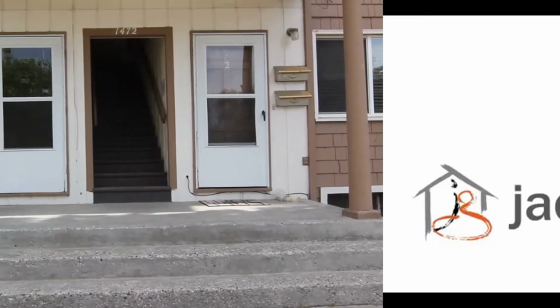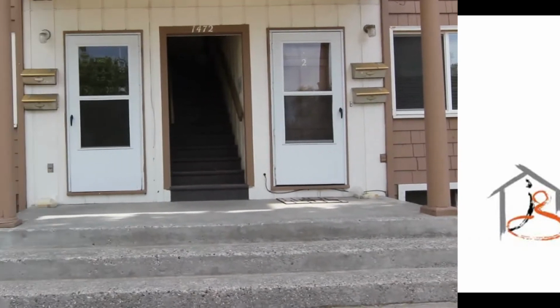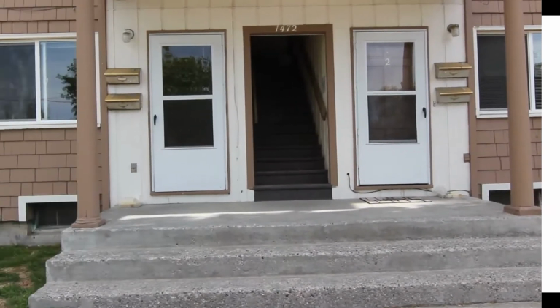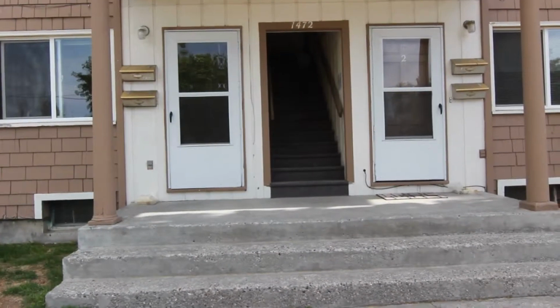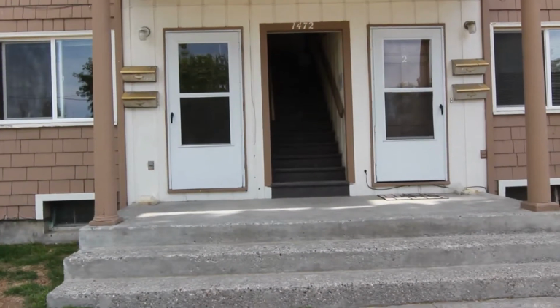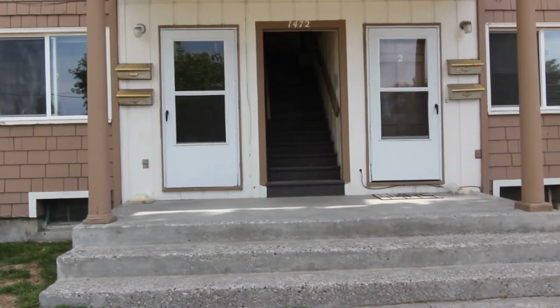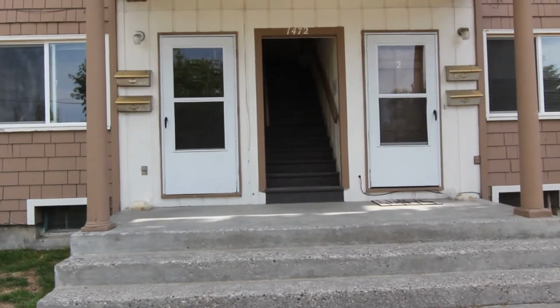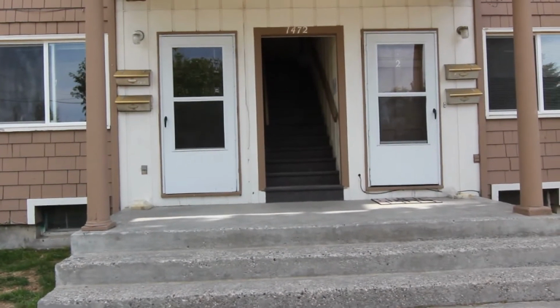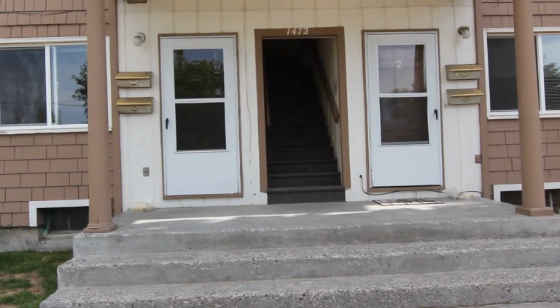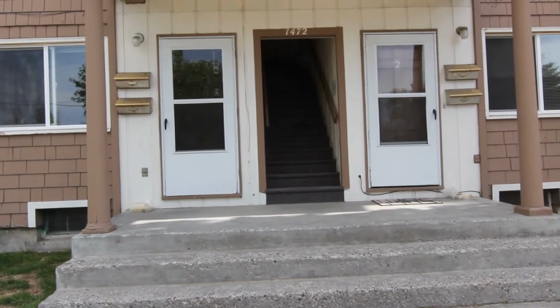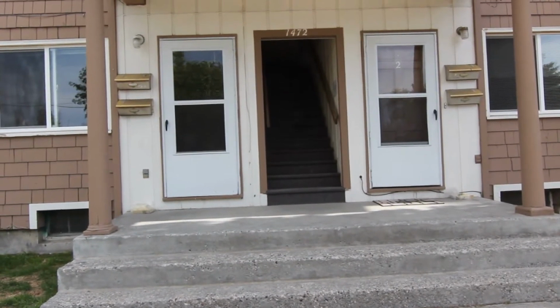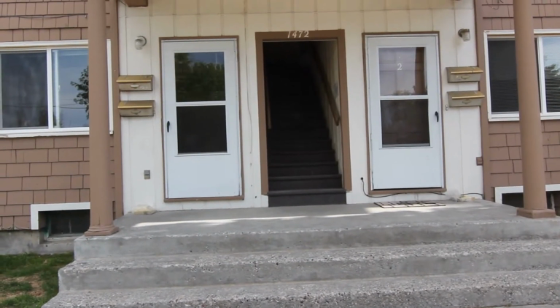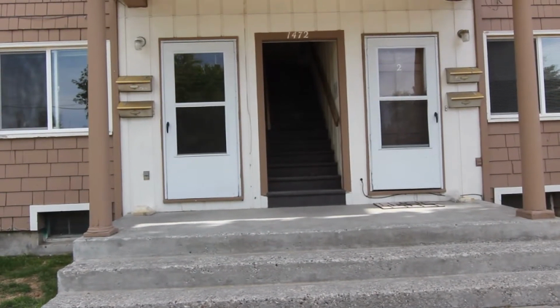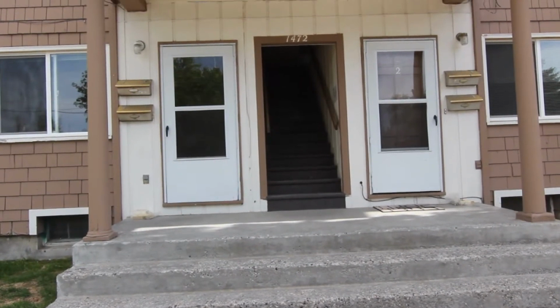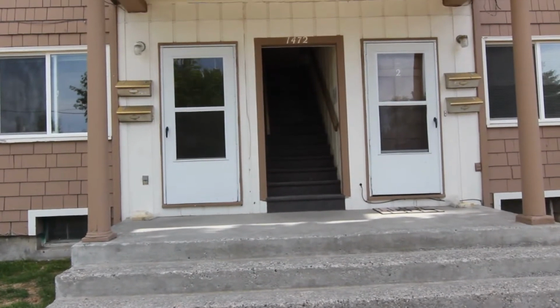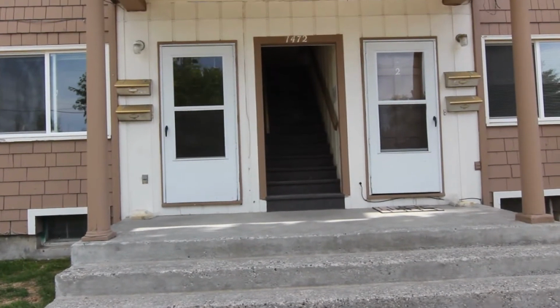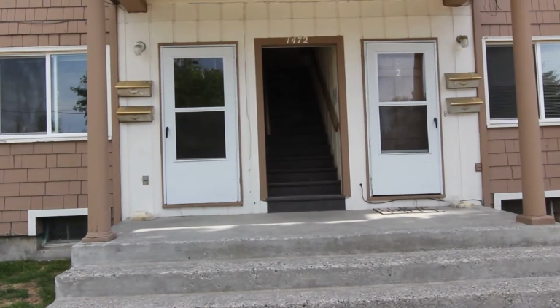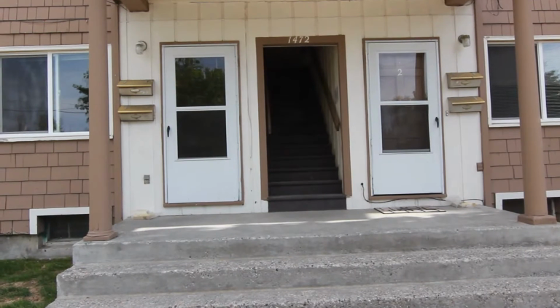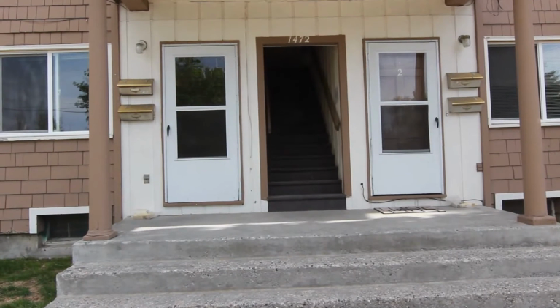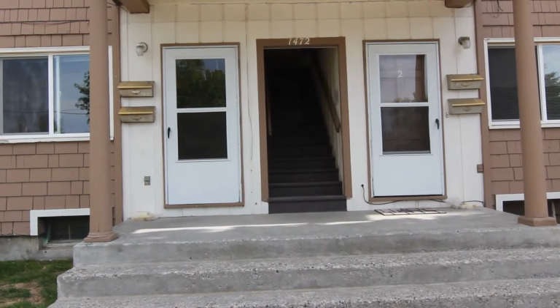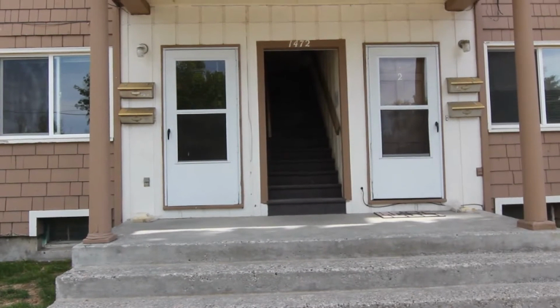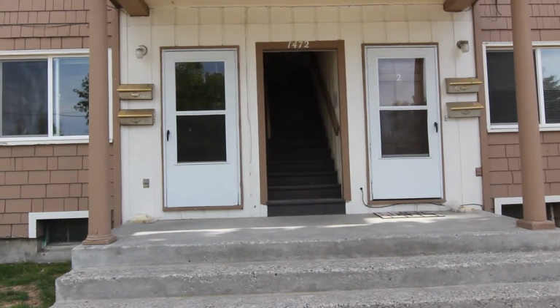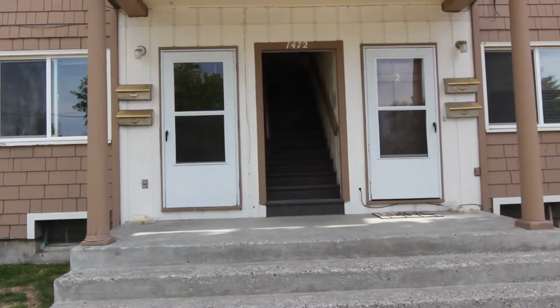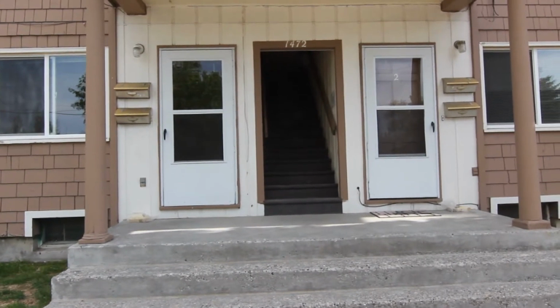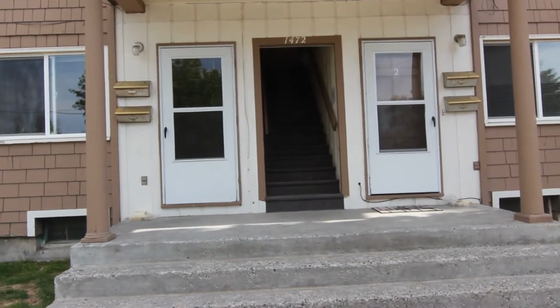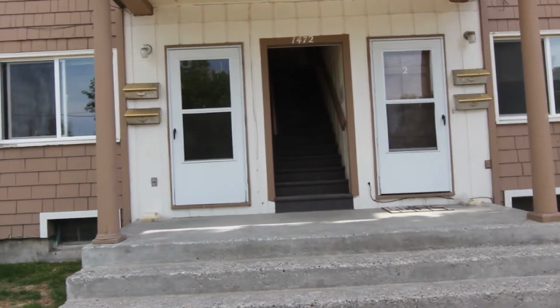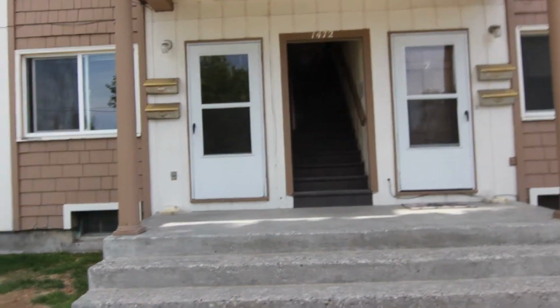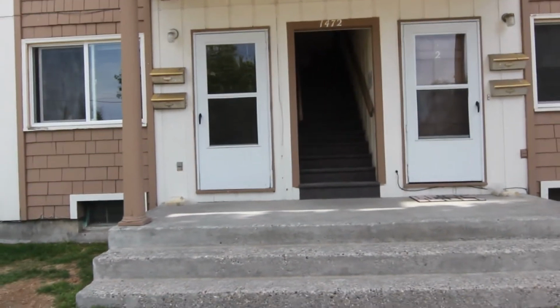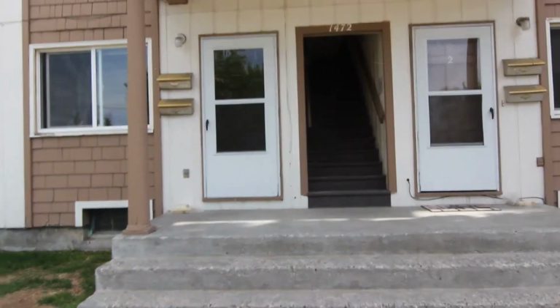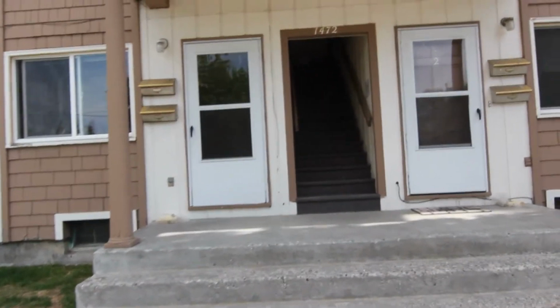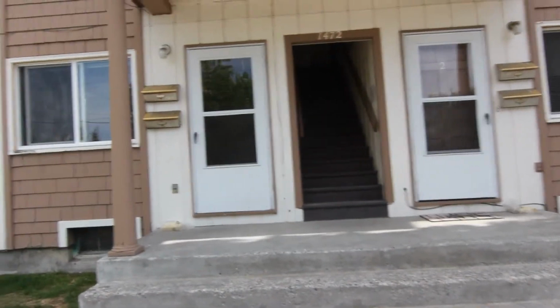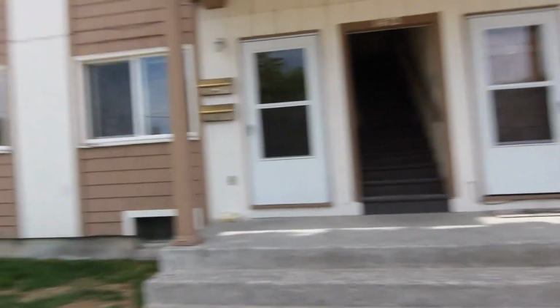Welcome to Jacob Grant Property Management. Today we are doing a virtual tour of 1472 12th Street. This is apartment number one.